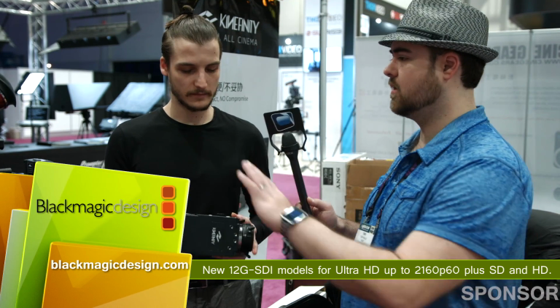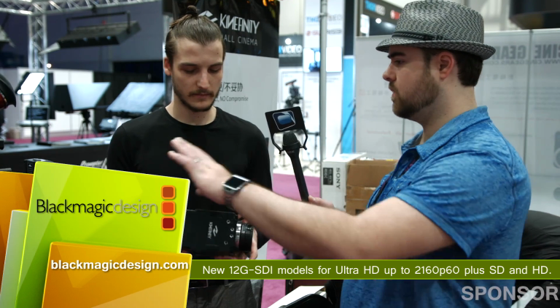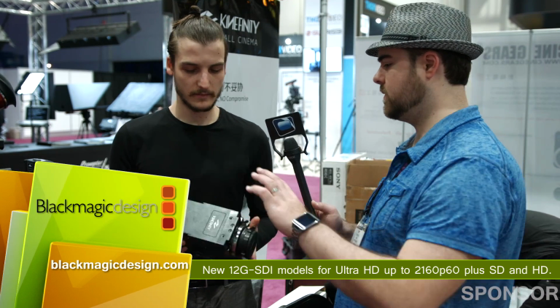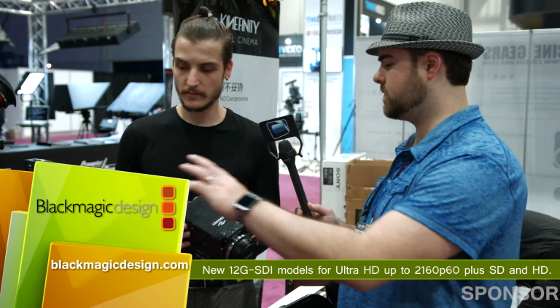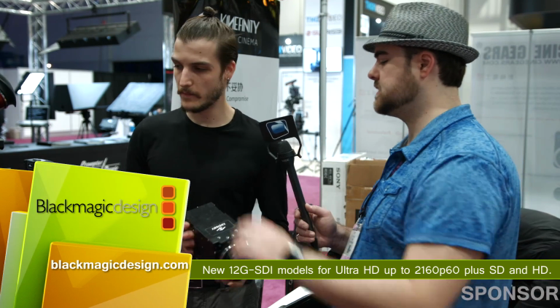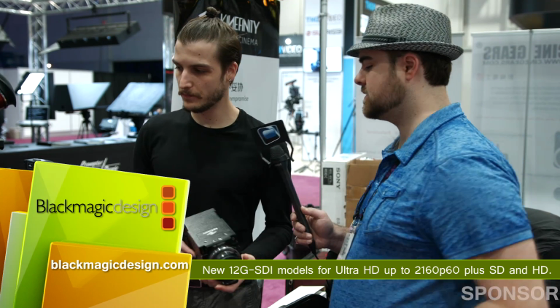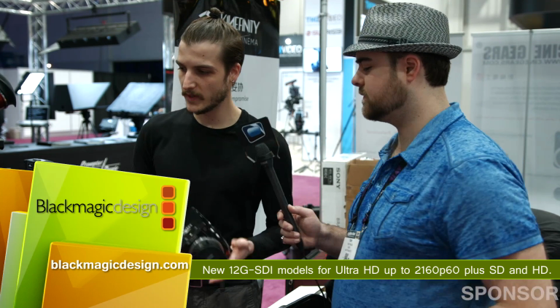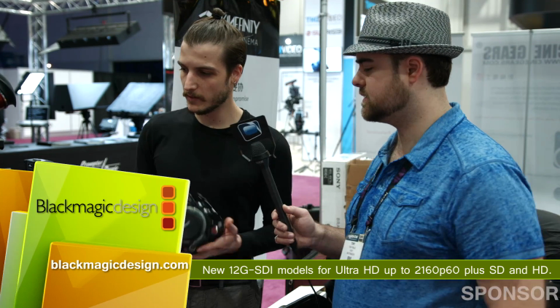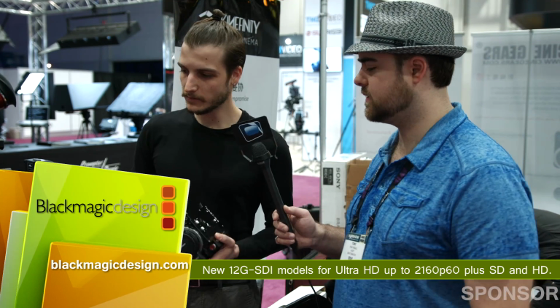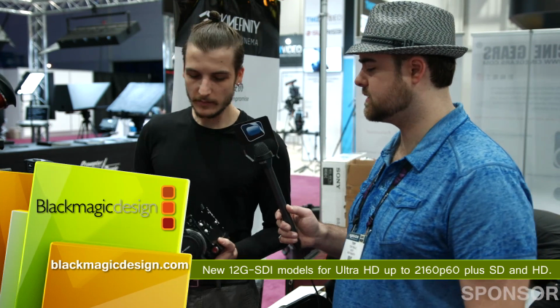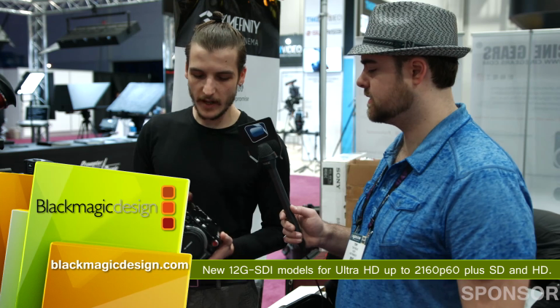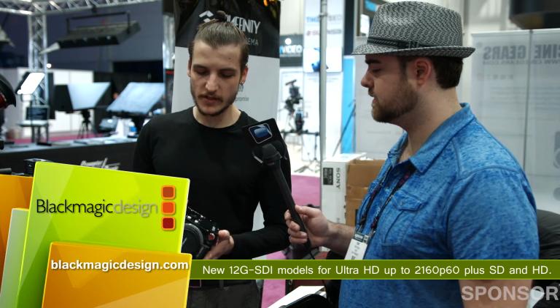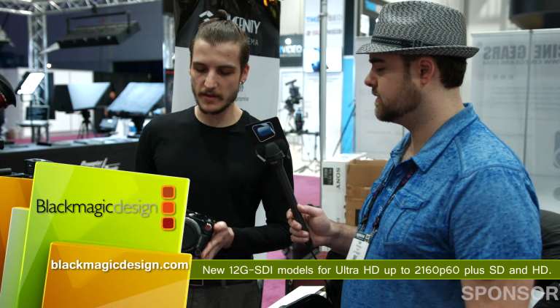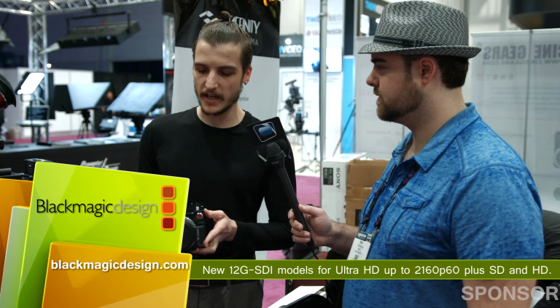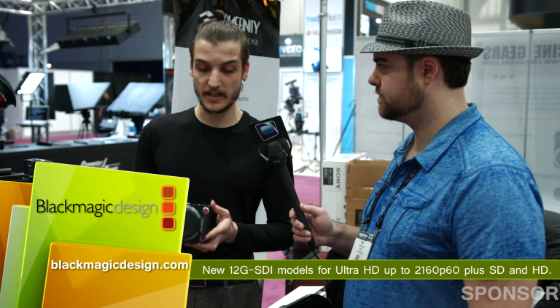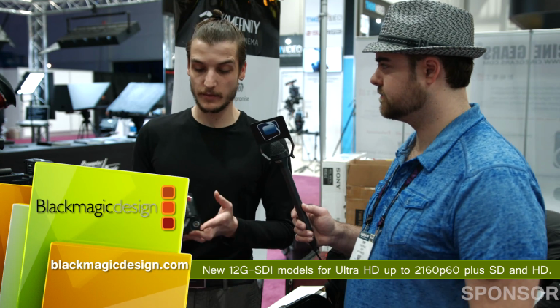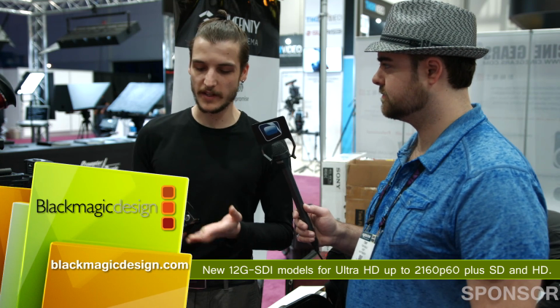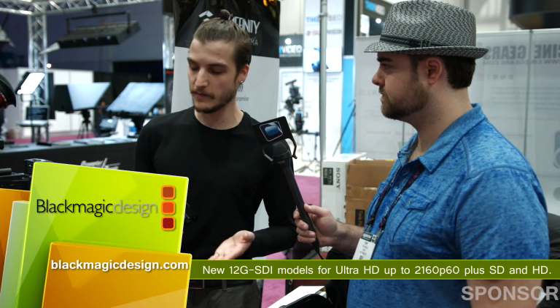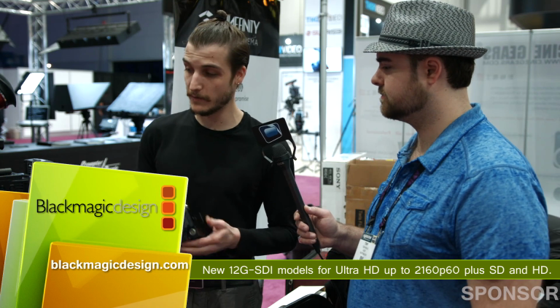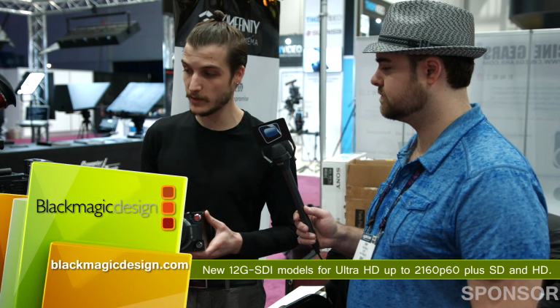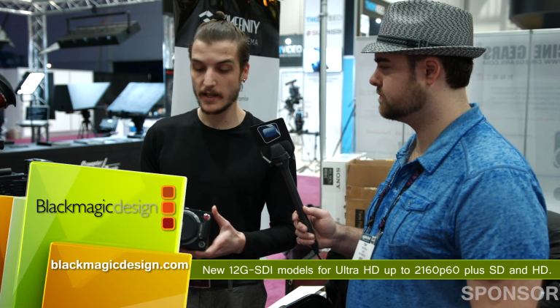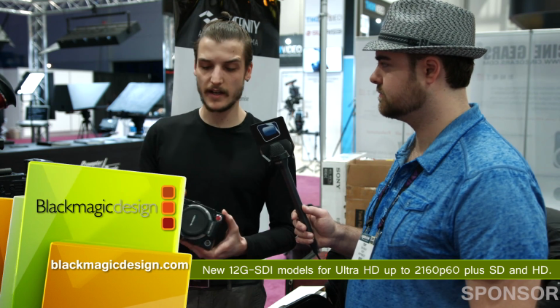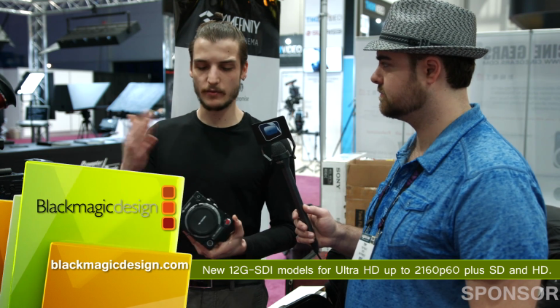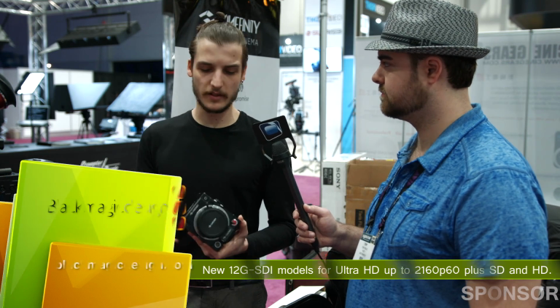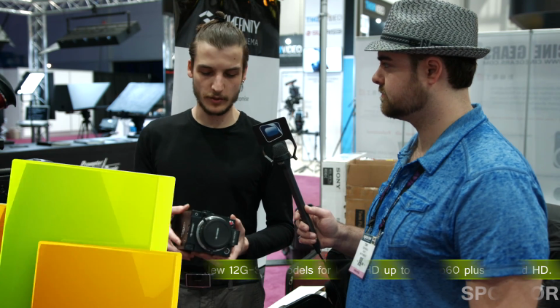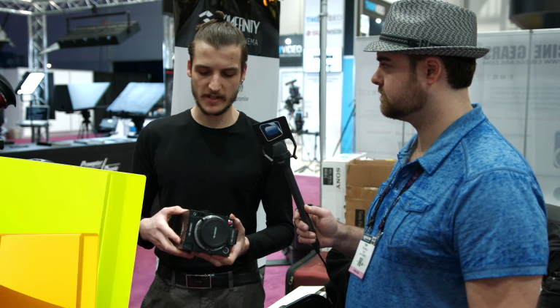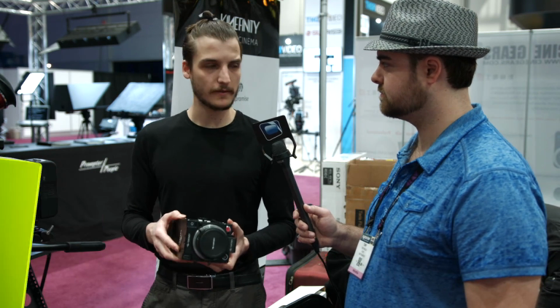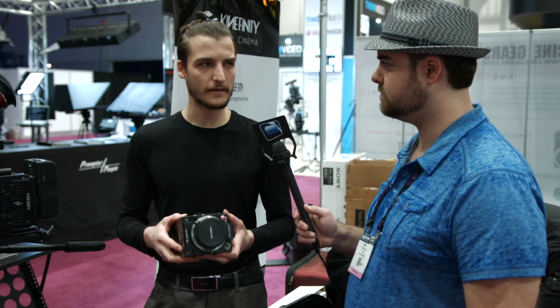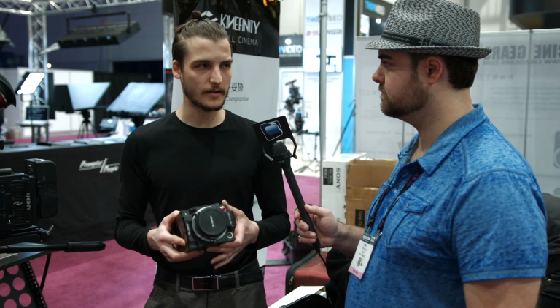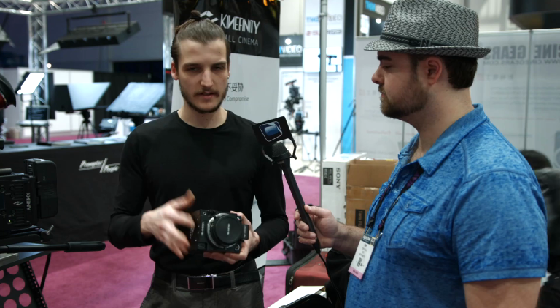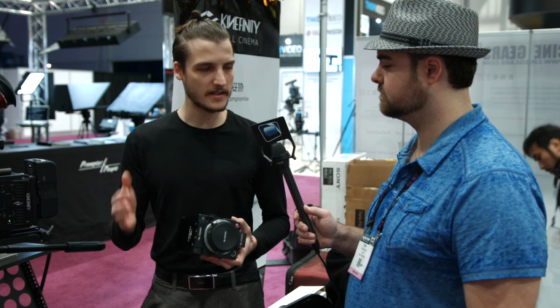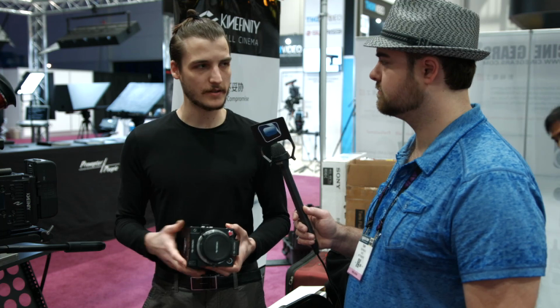What would be the price difference for these two units? This one — the body is $3,500, and ready to shoot it's about $5,000–$6,000.